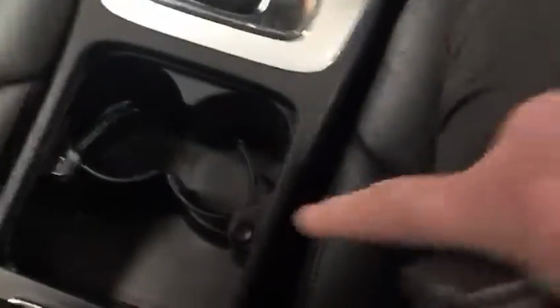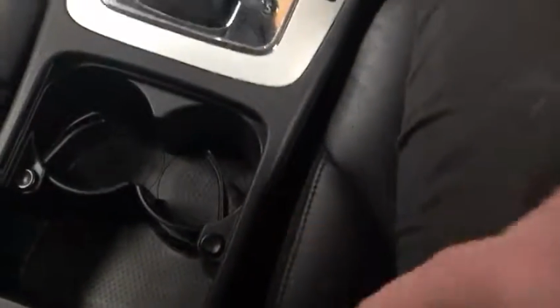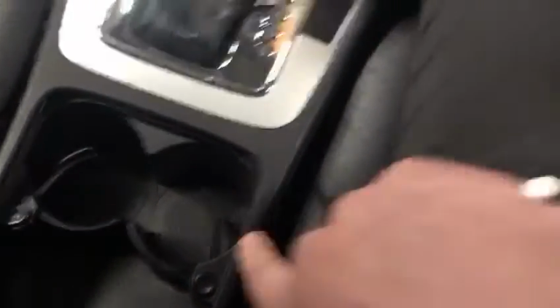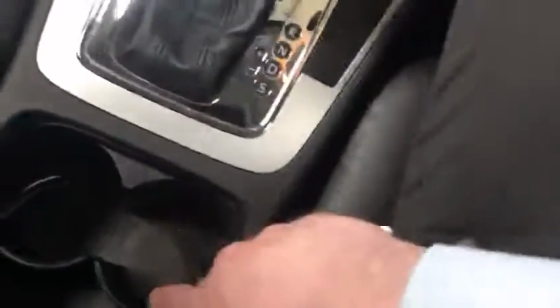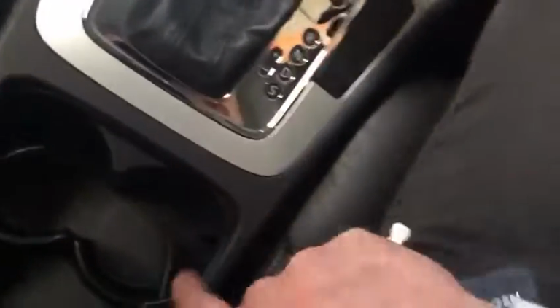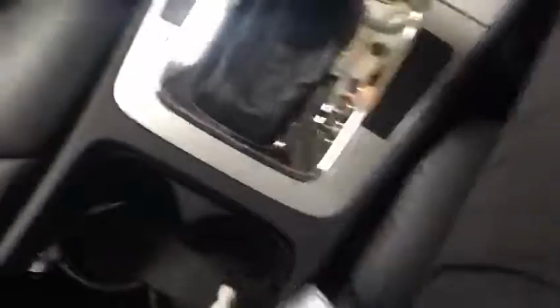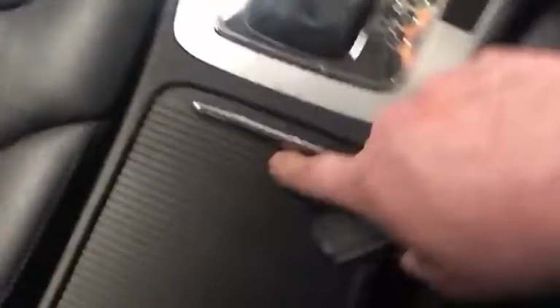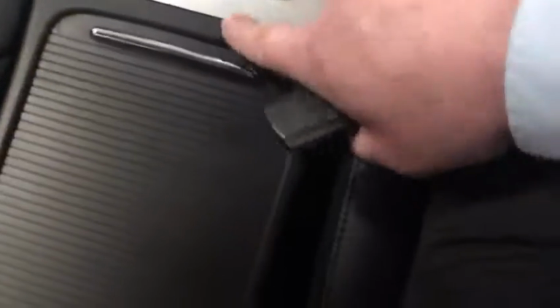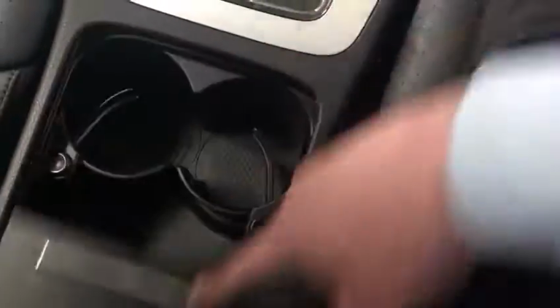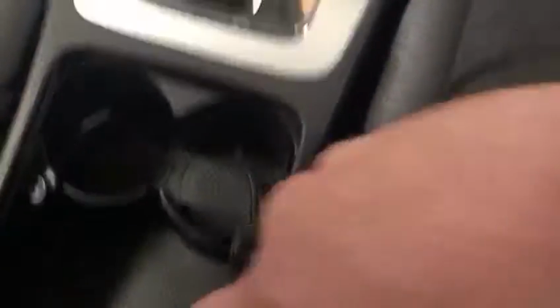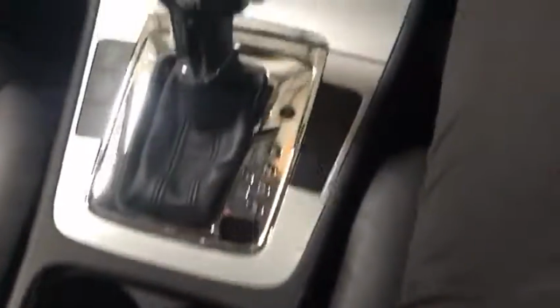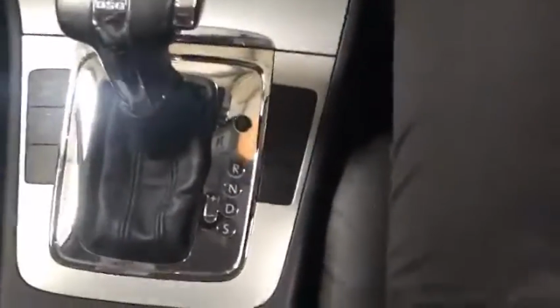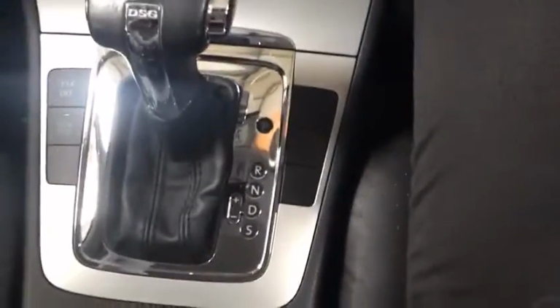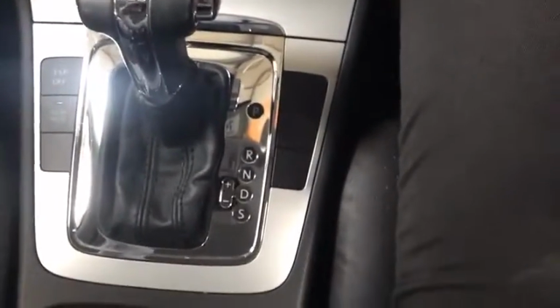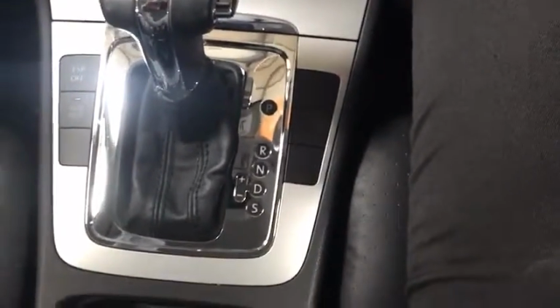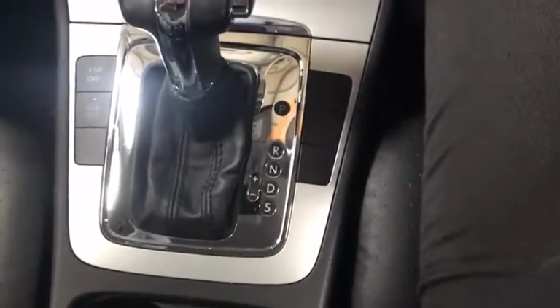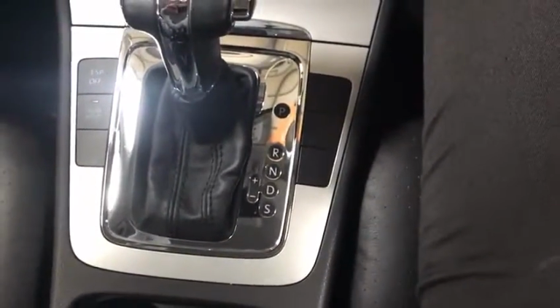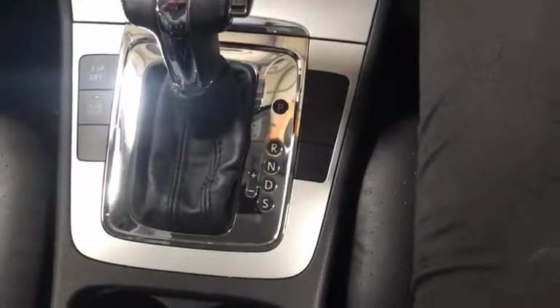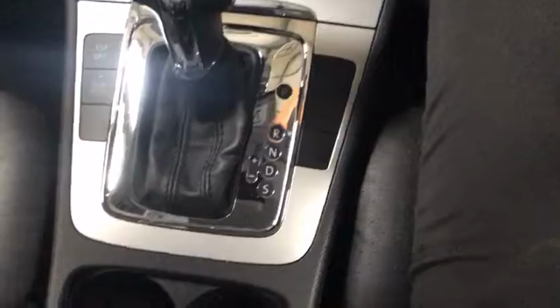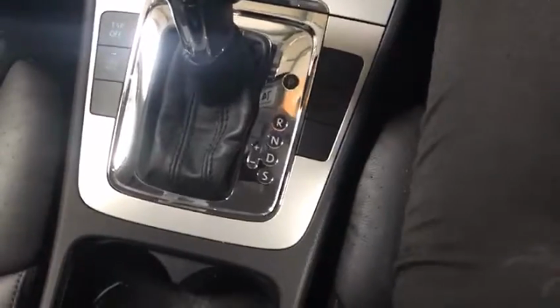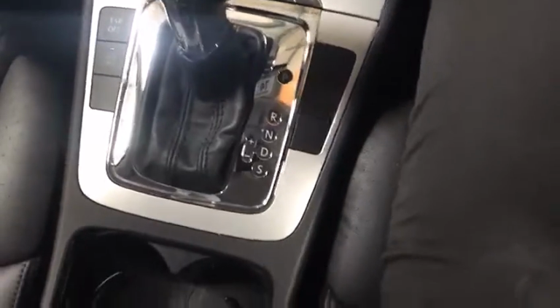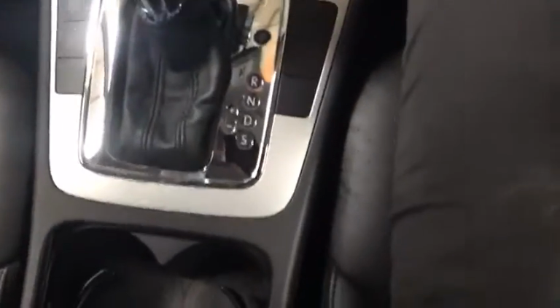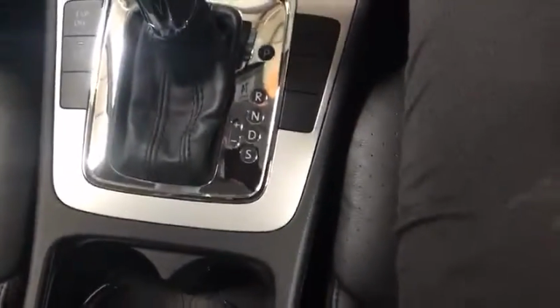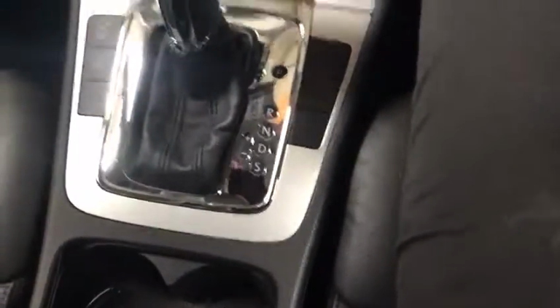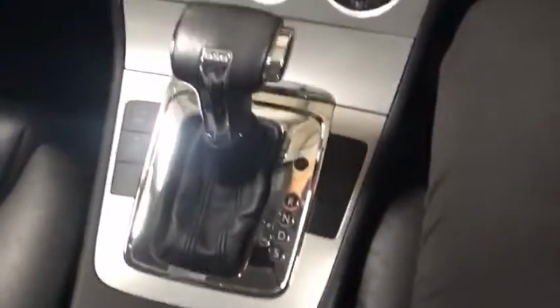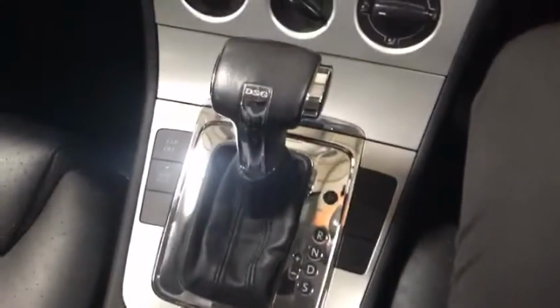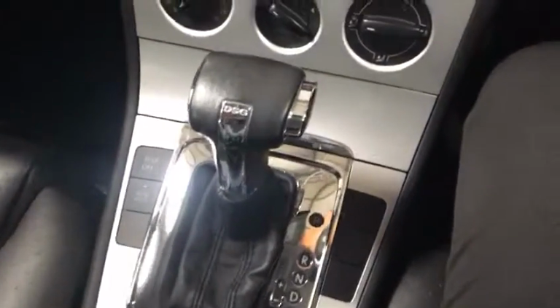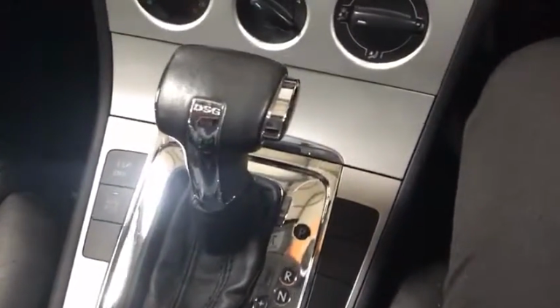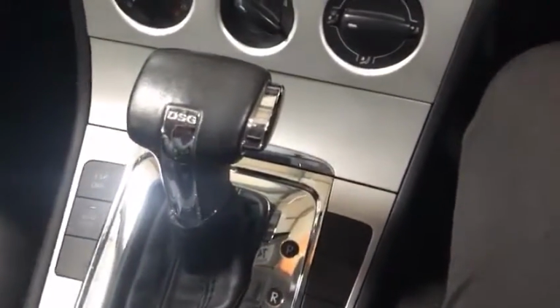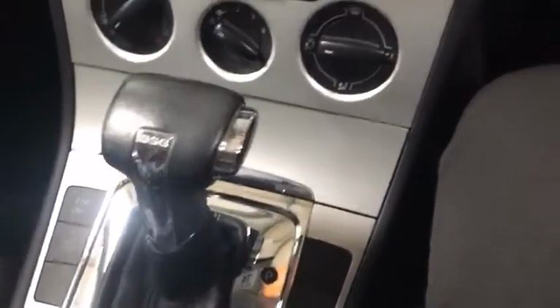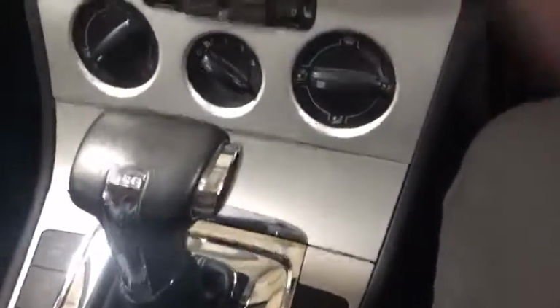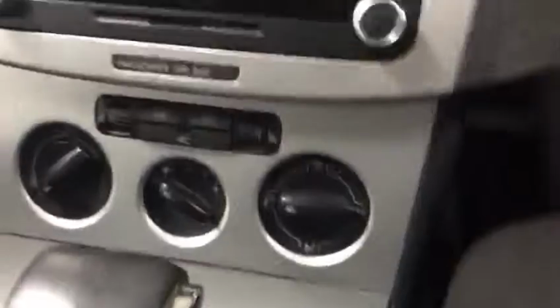Drinks holders with another centre console which can close up, and then there's your DSG box. You can stick it in drive for normal drive mode and then stick it in S for sport mode. The car goes really, really well.